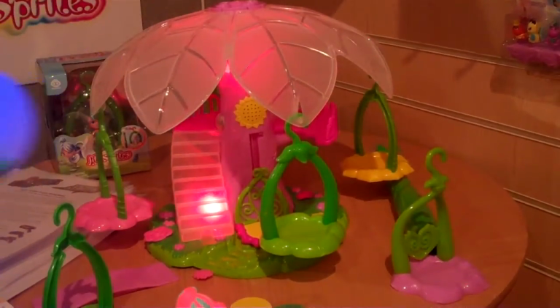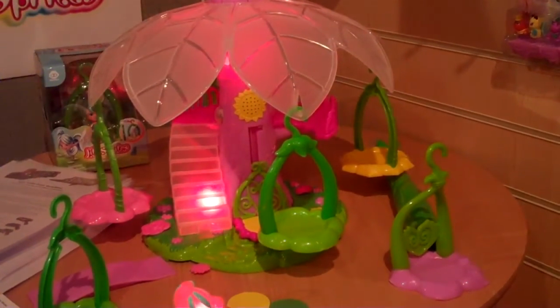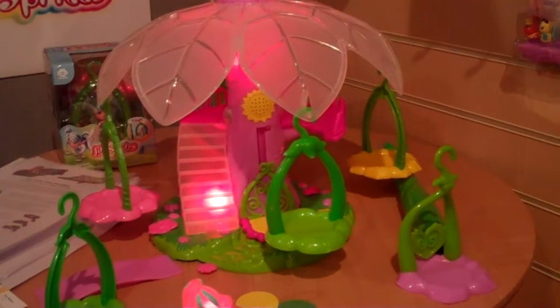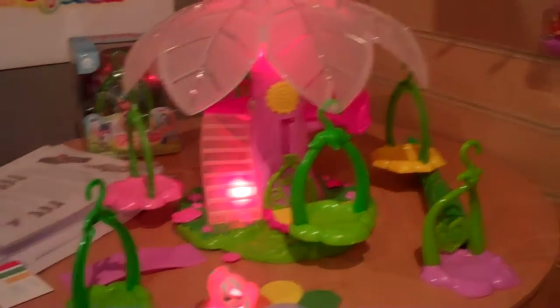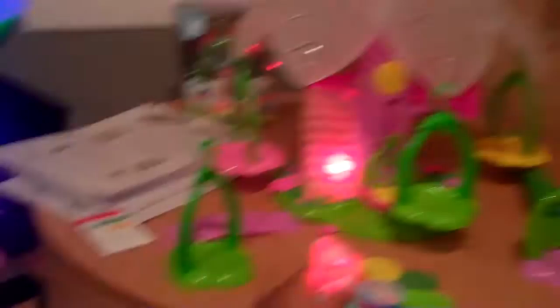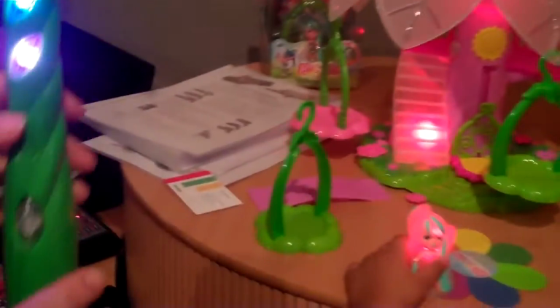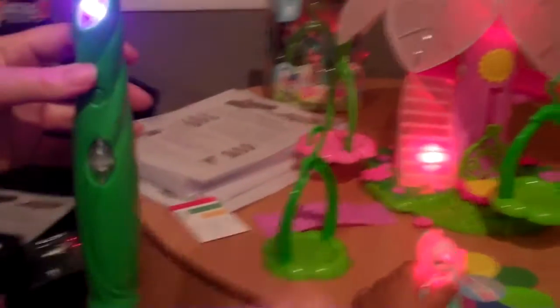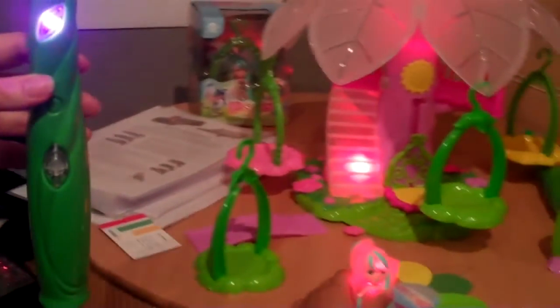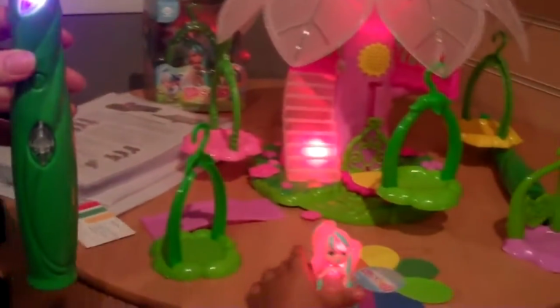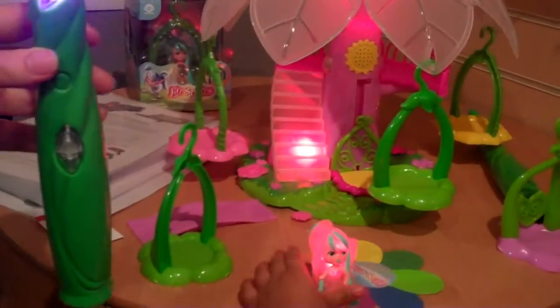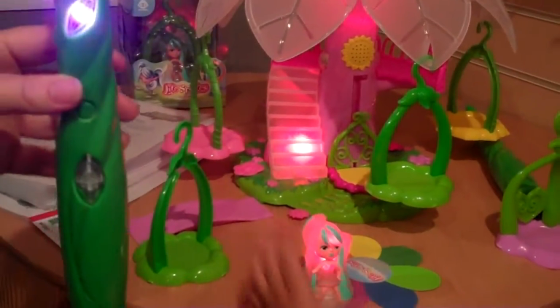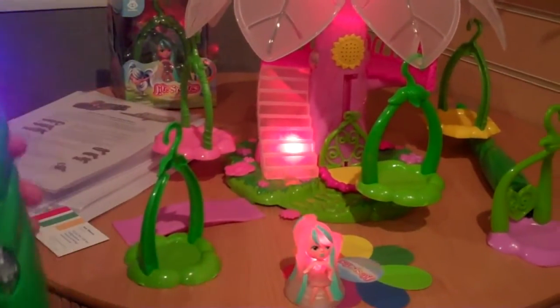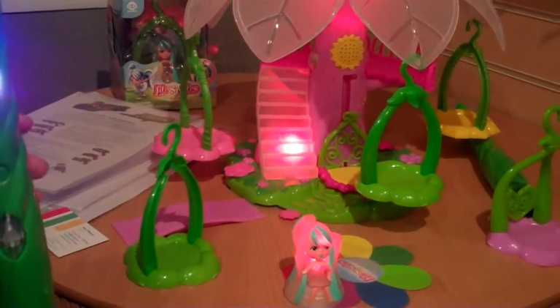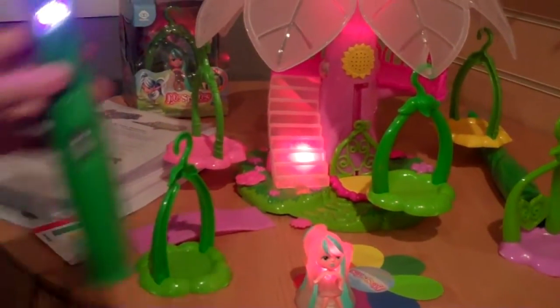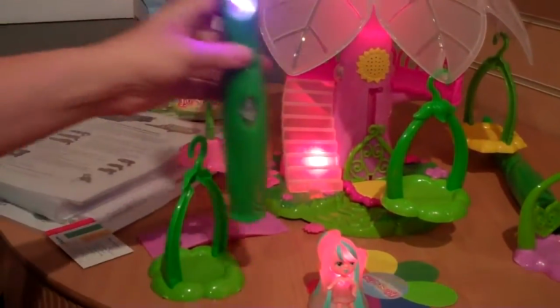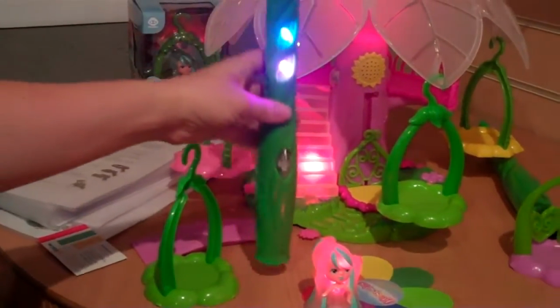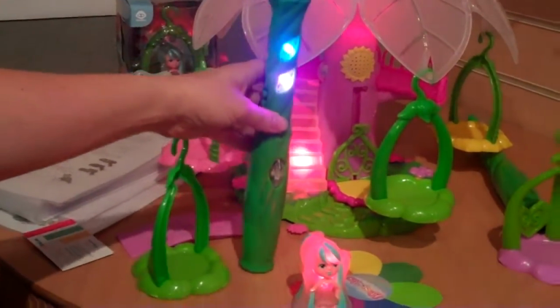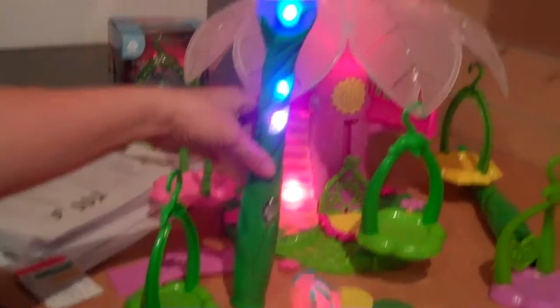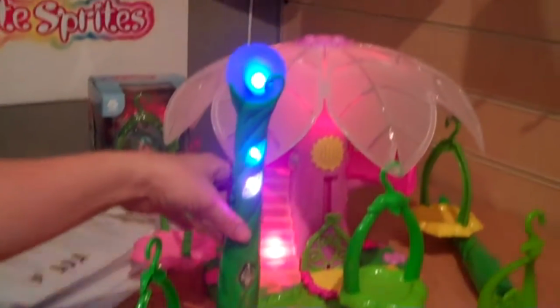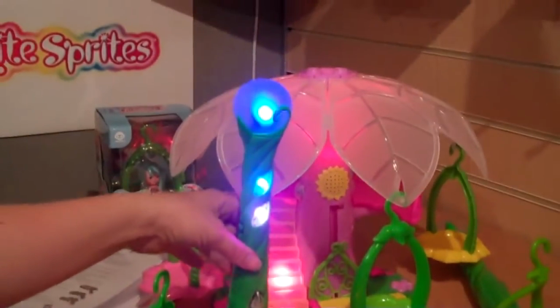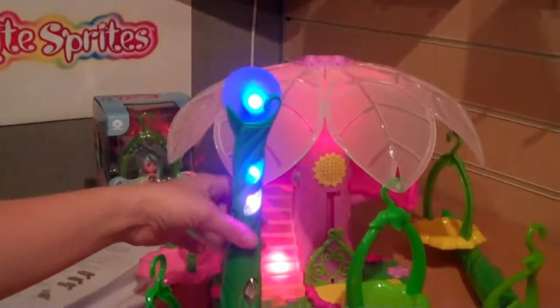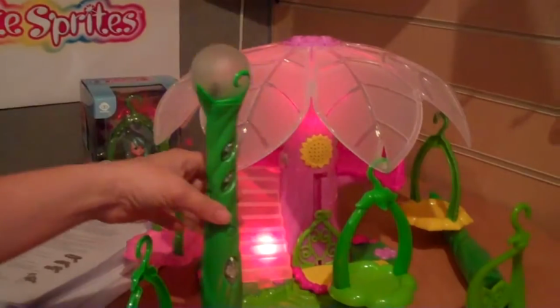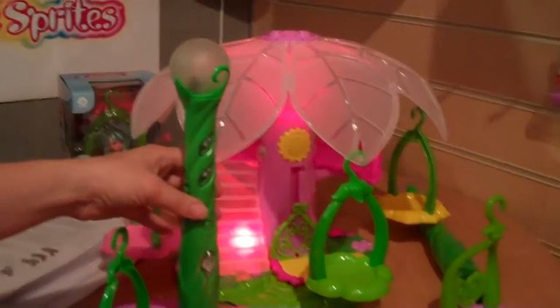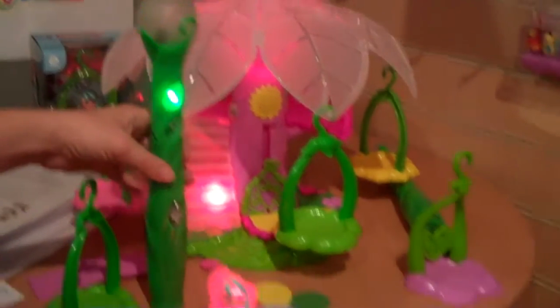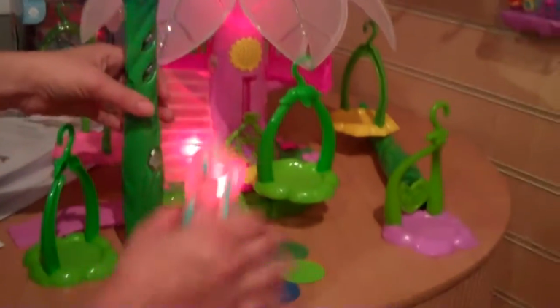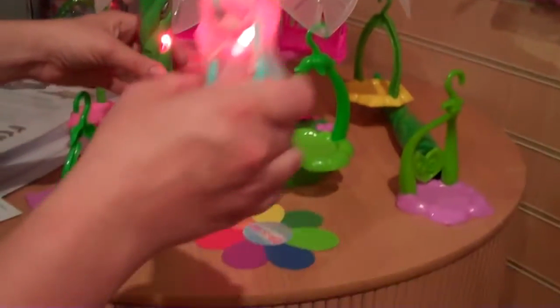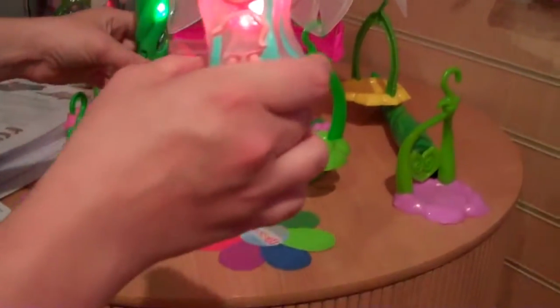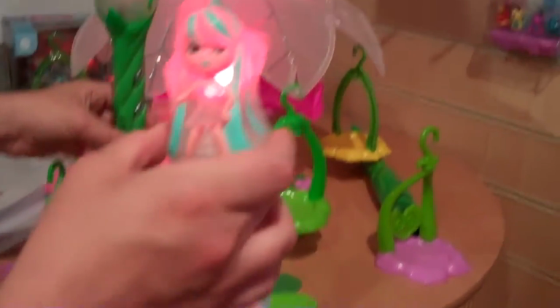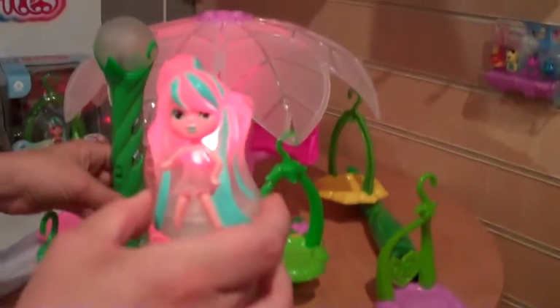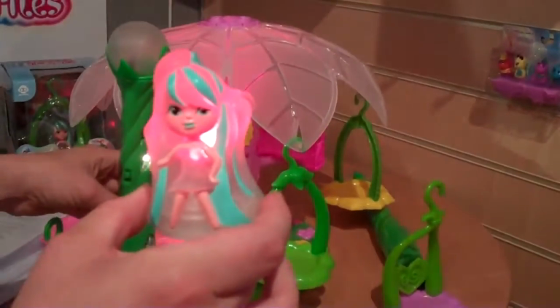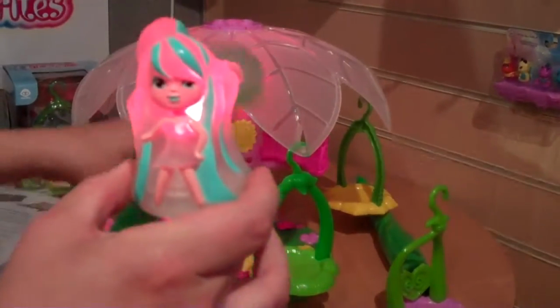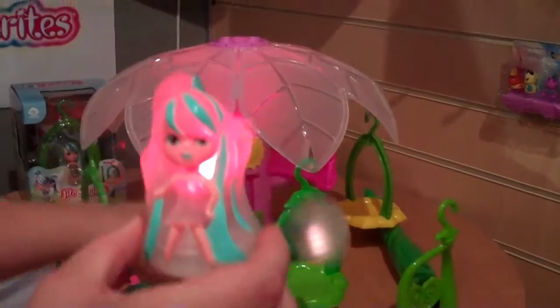There's a story — each of the little sprites have got their own story. They all are masters of a realm. So this is Brooke, she looks after all the water in the world.